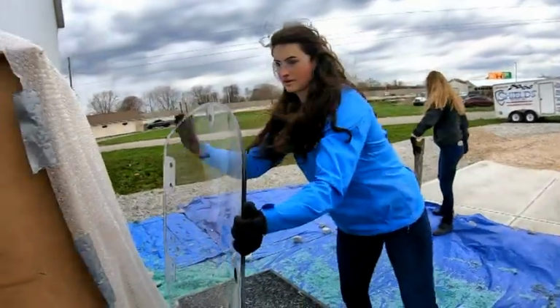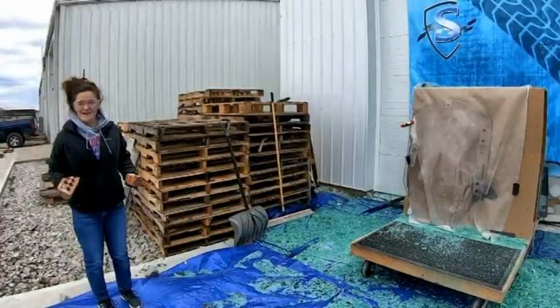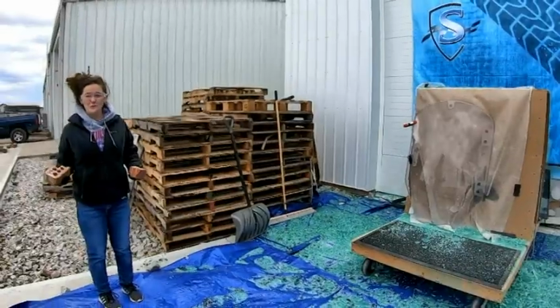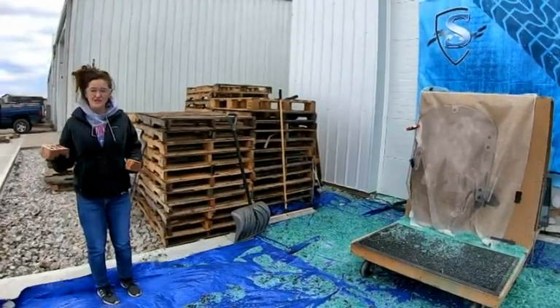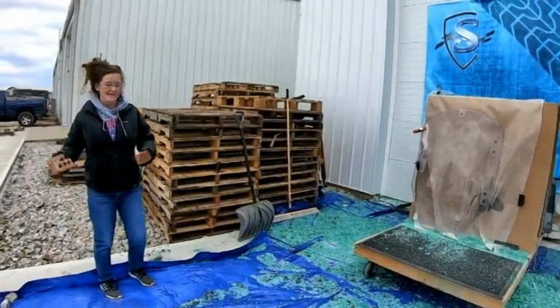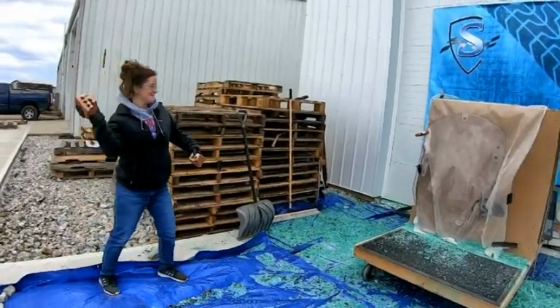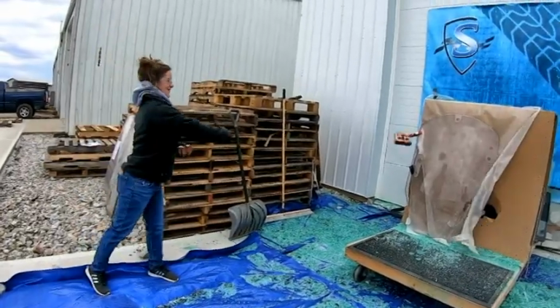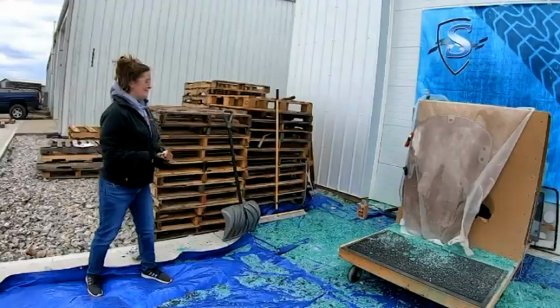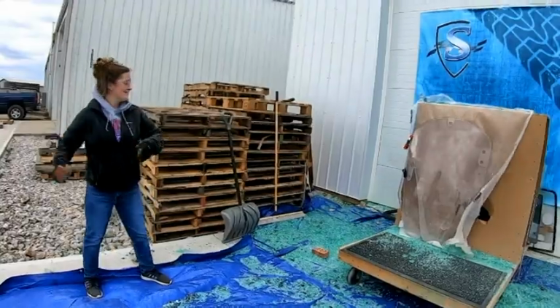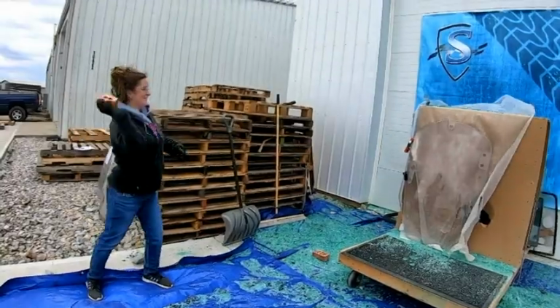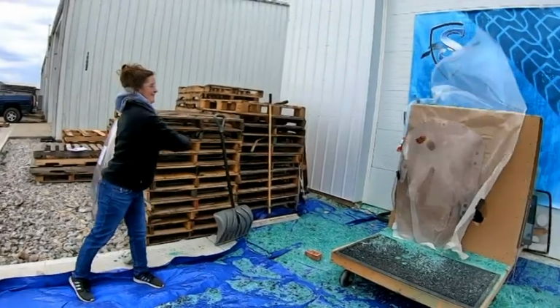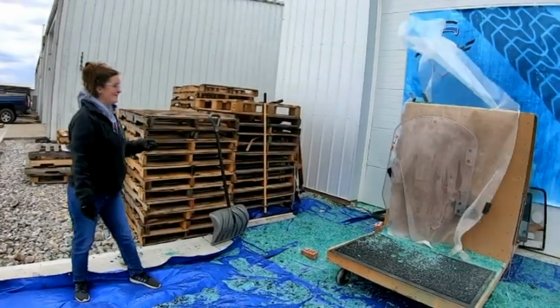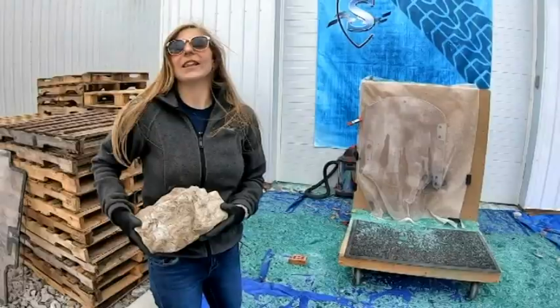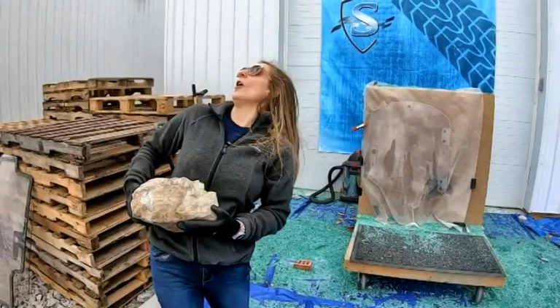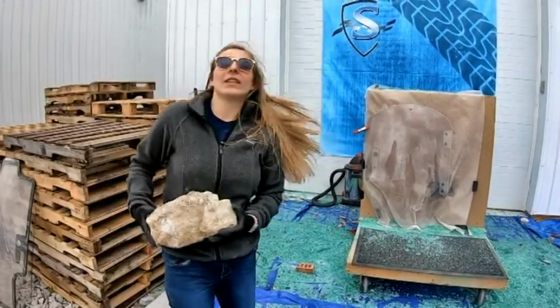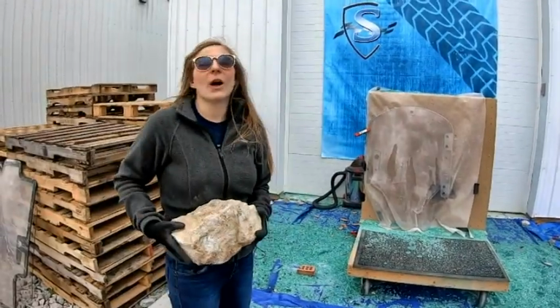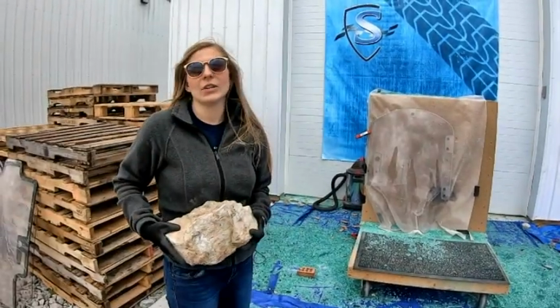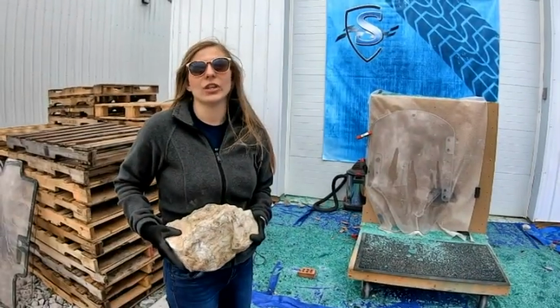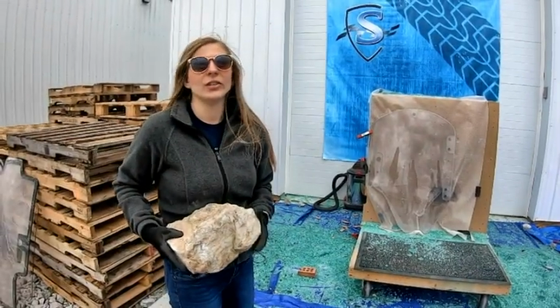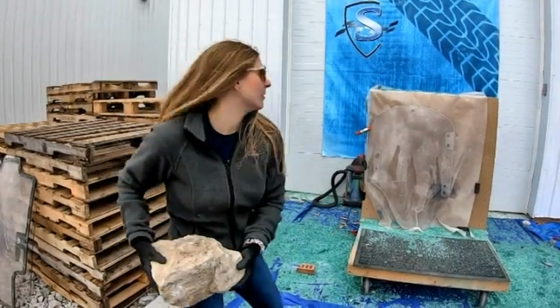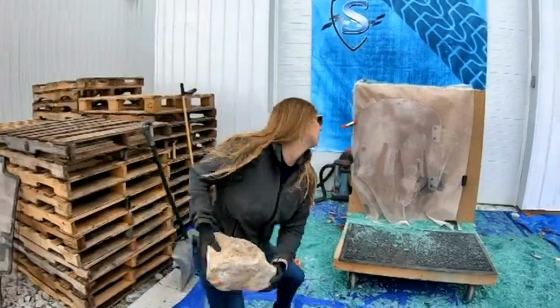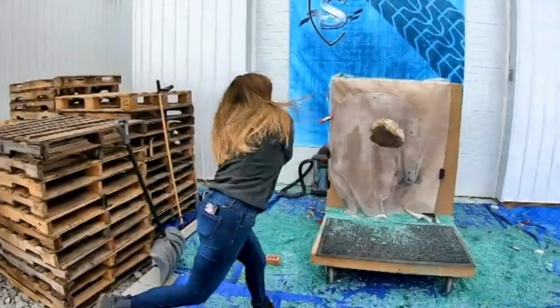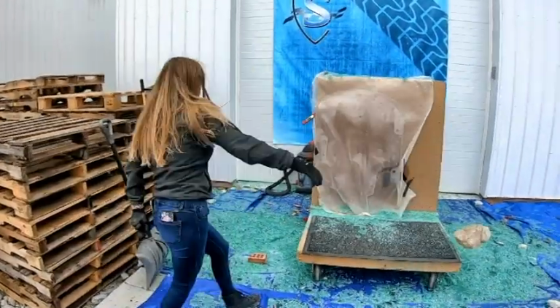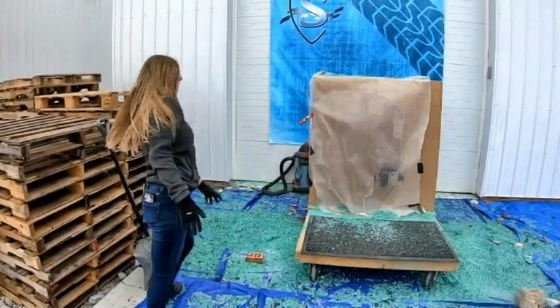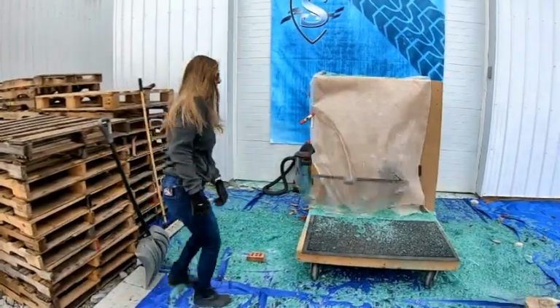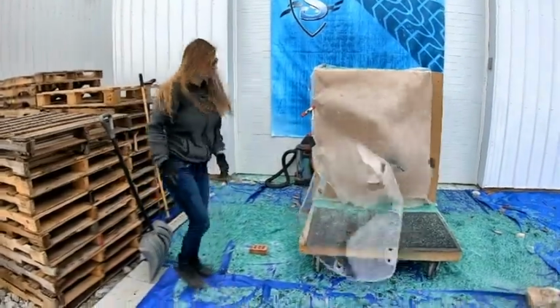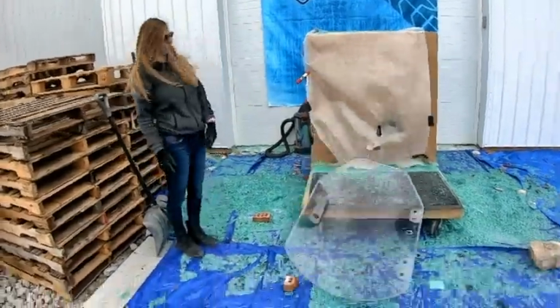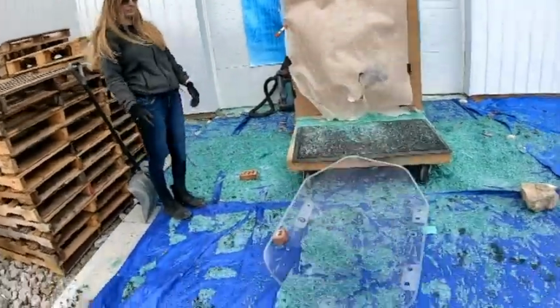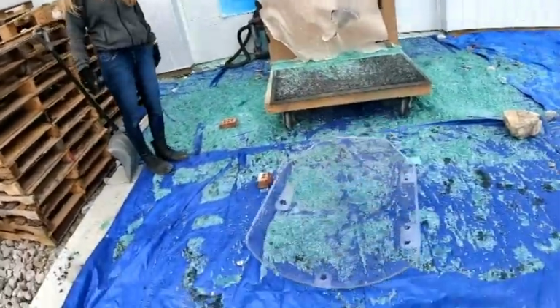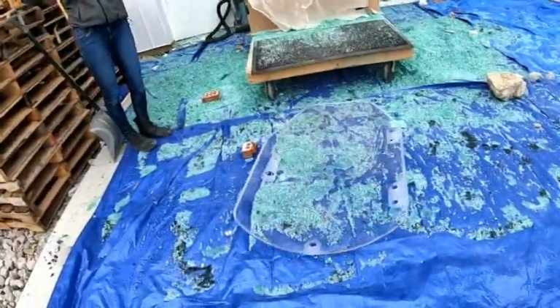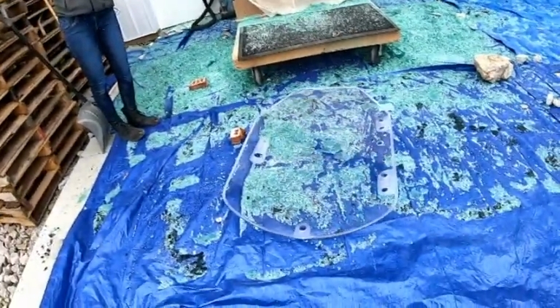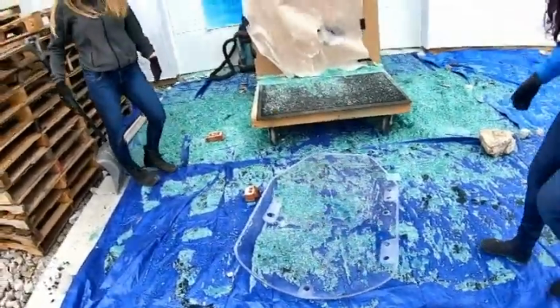Can your windshield do this? This is why you need a SHIELD windshield.